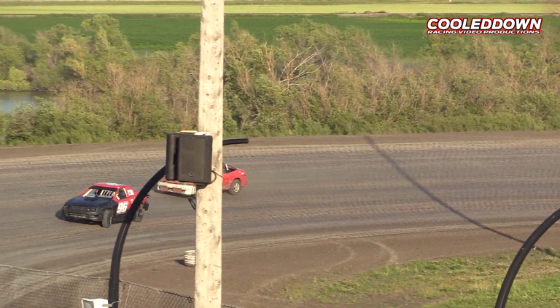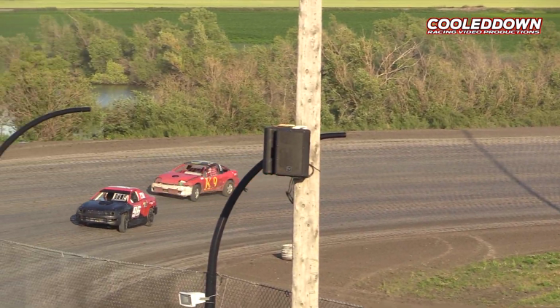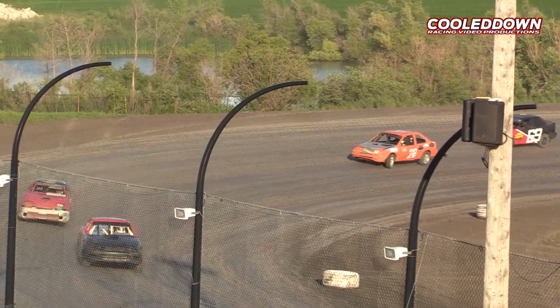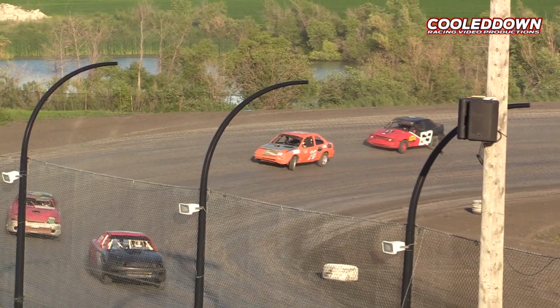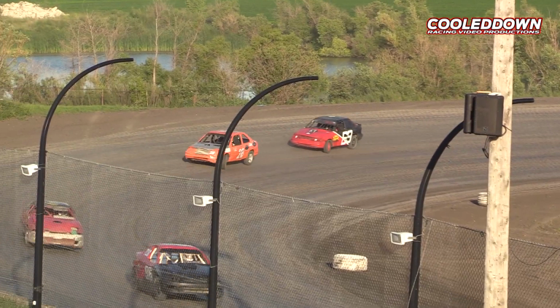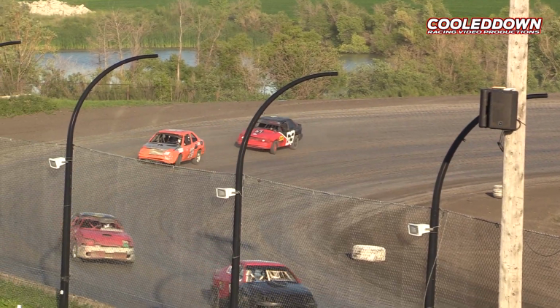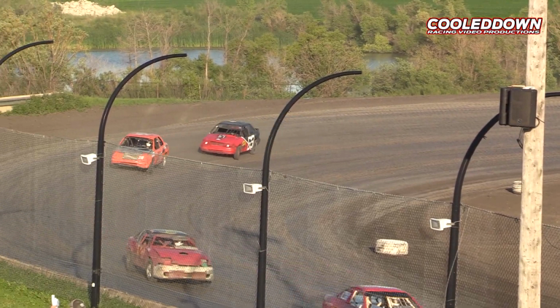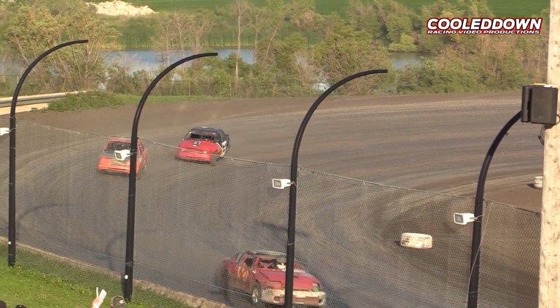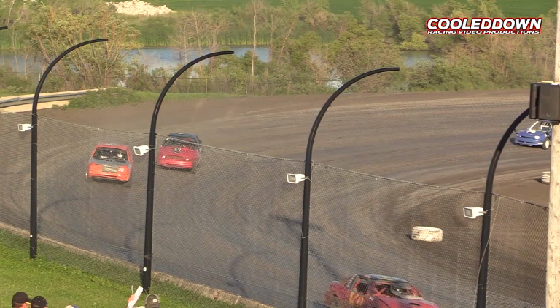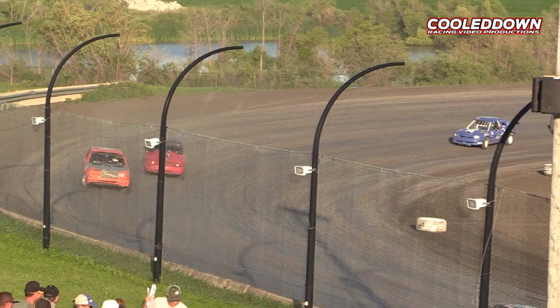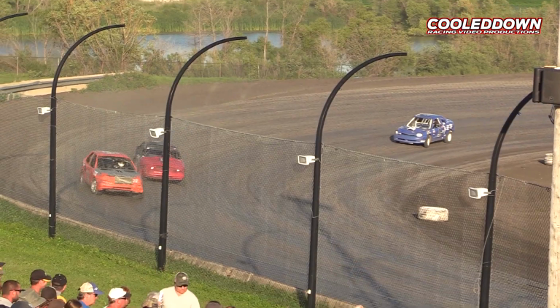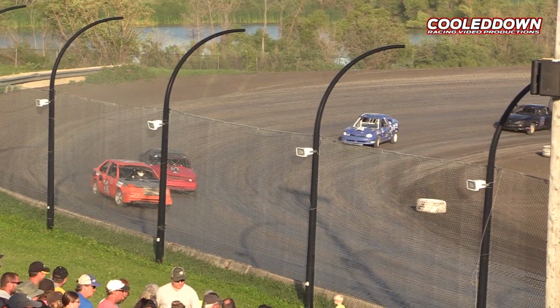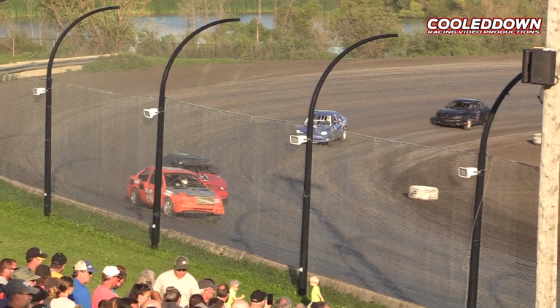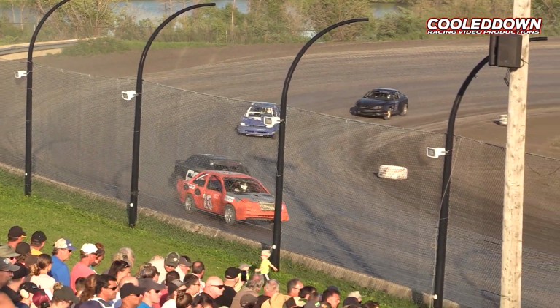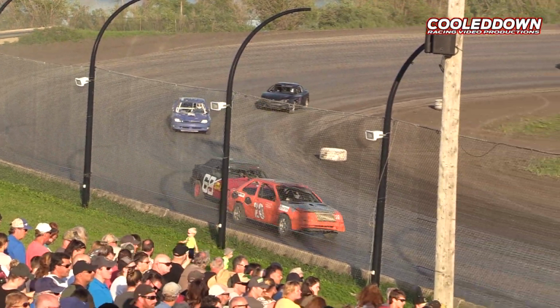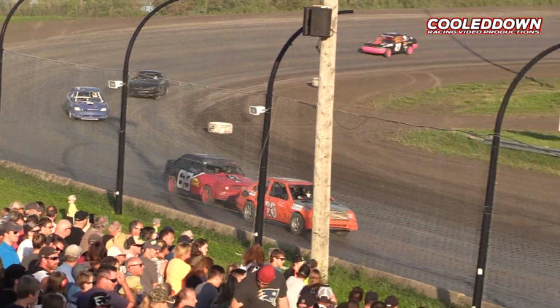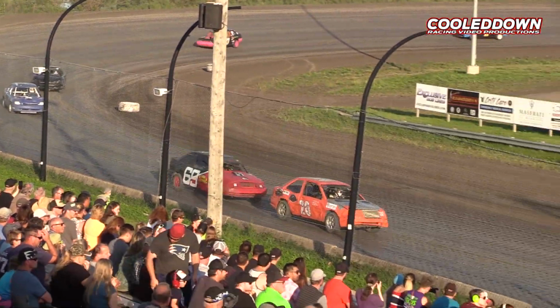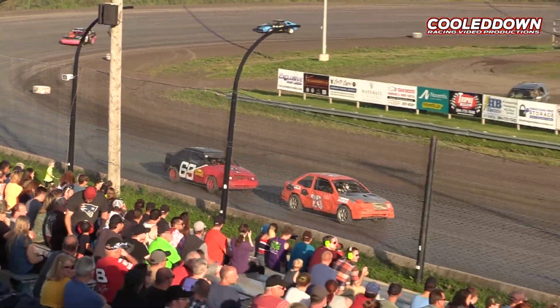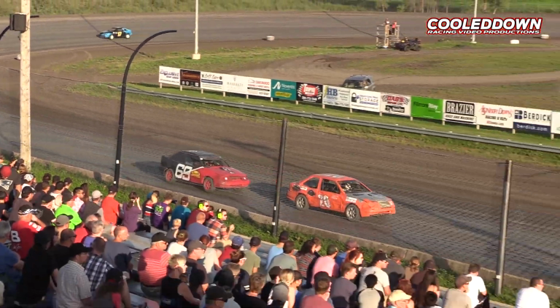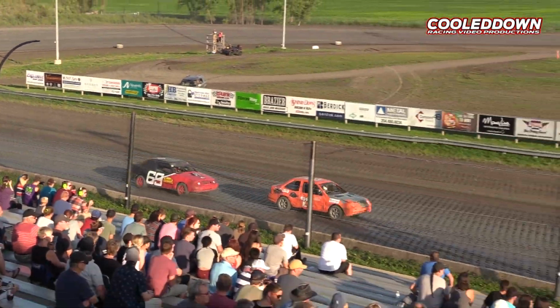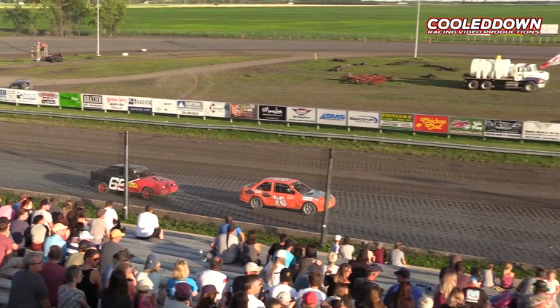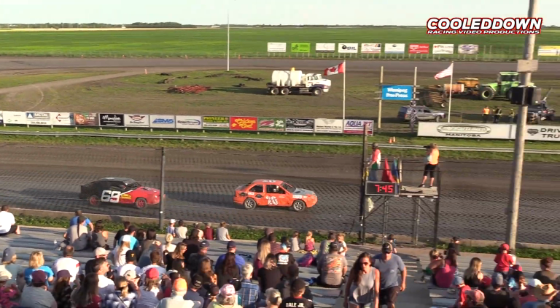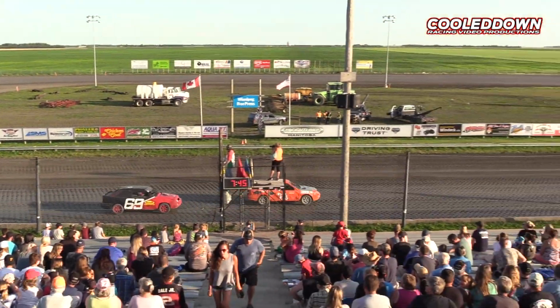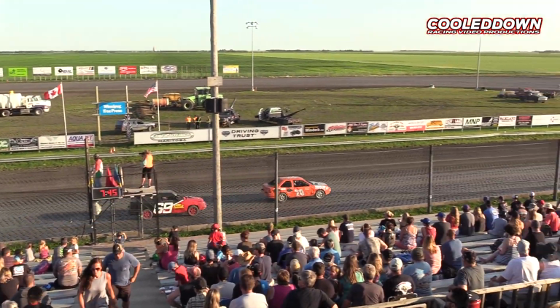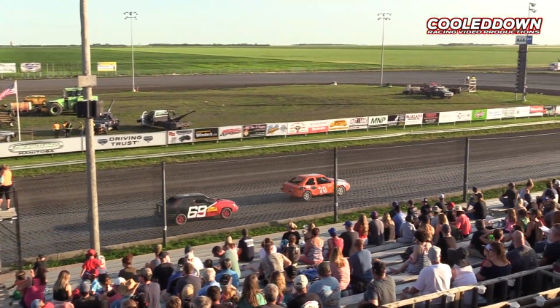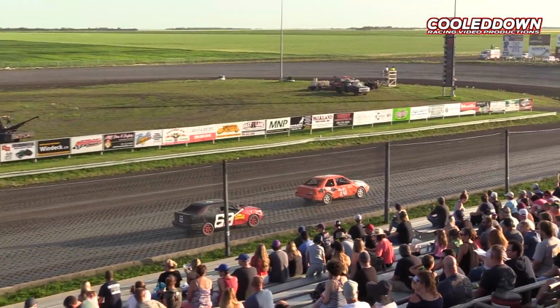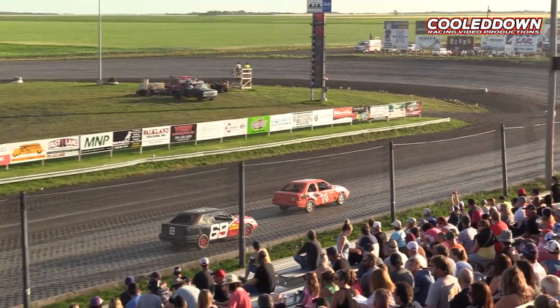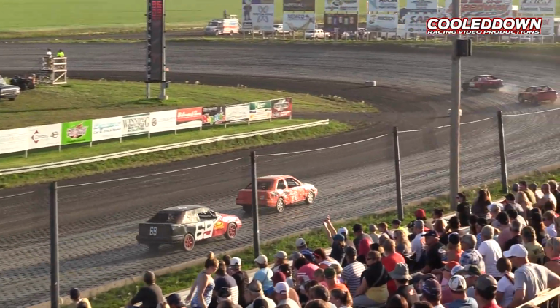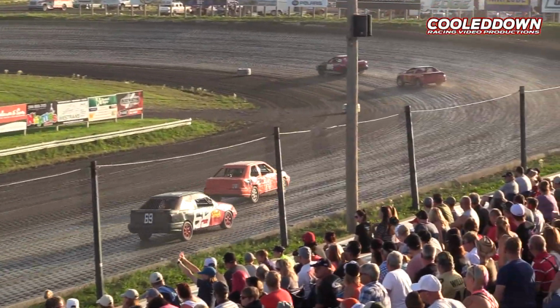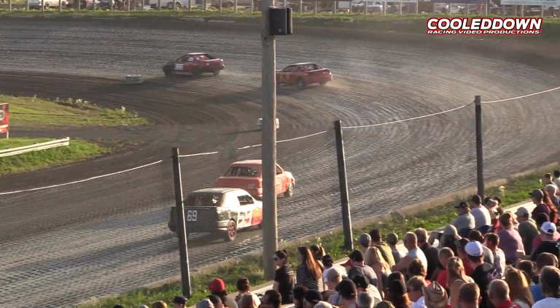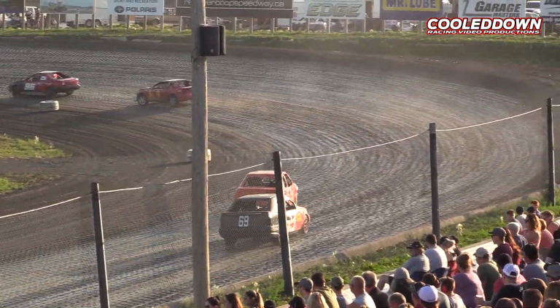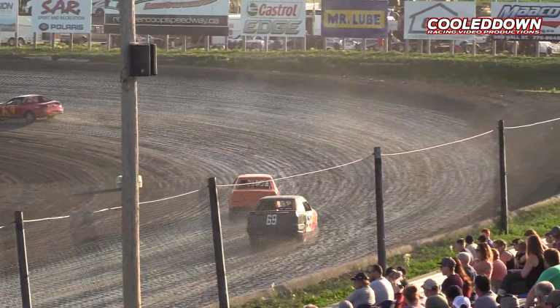The K-9 appears to handle a corner a little bit better. He seems to close up some ground on the Bucks Auto Parts number 96 of Bill Kodonic.